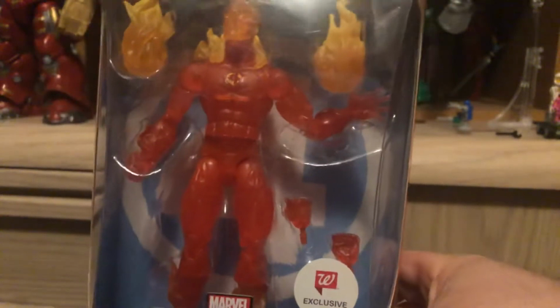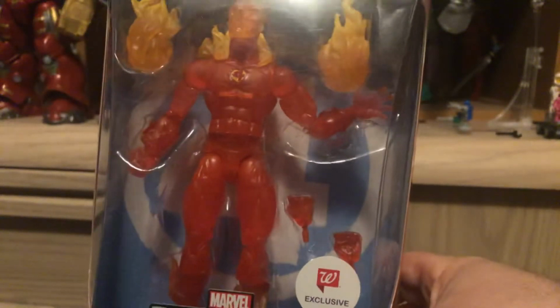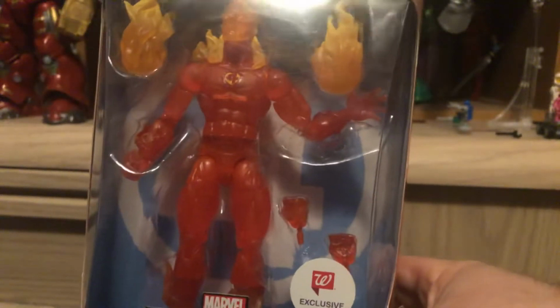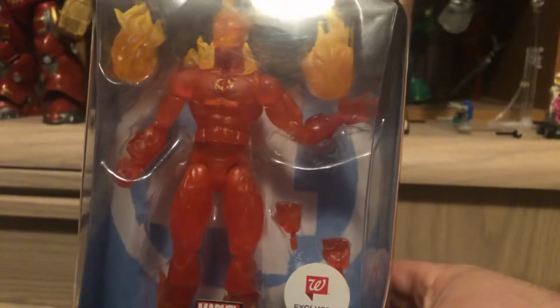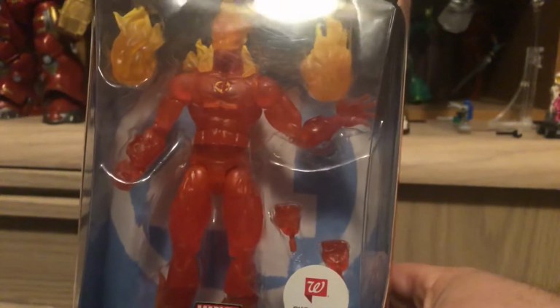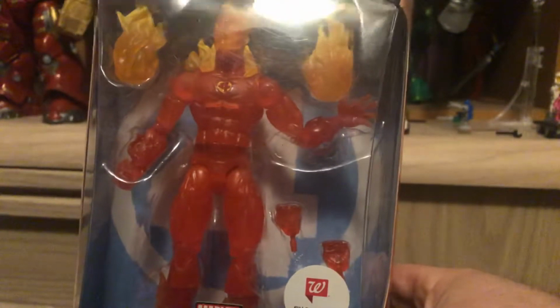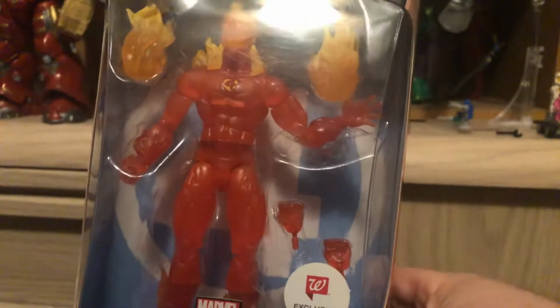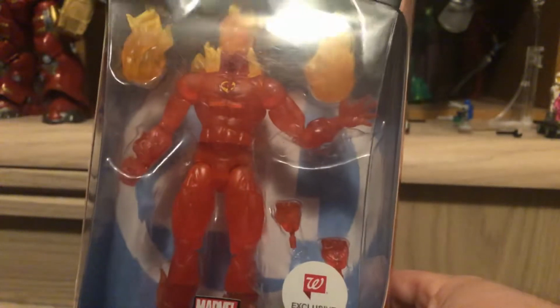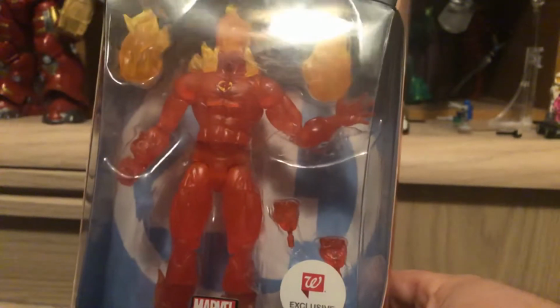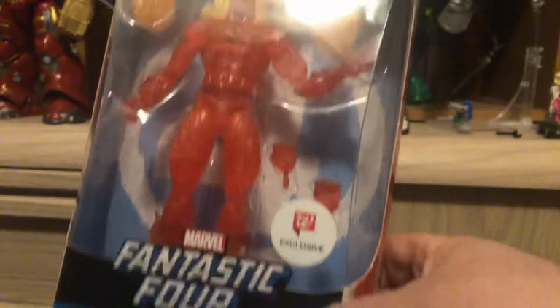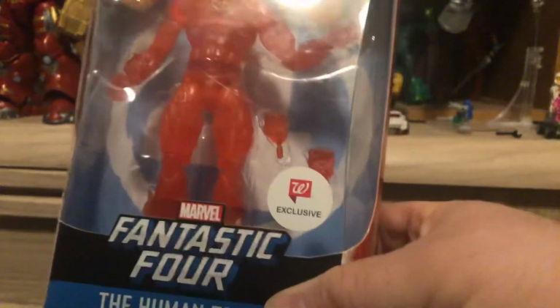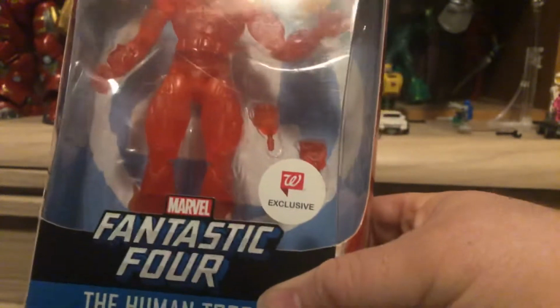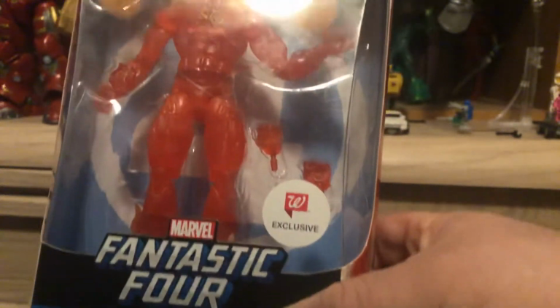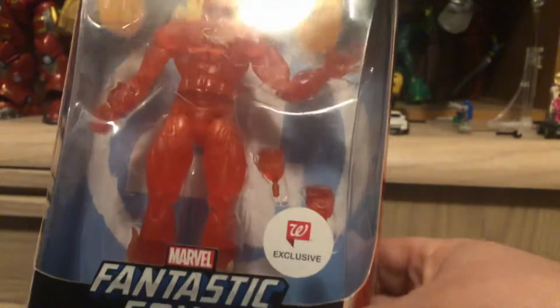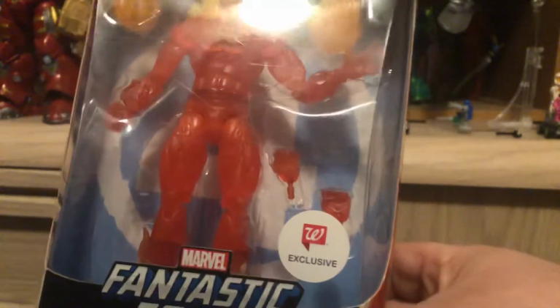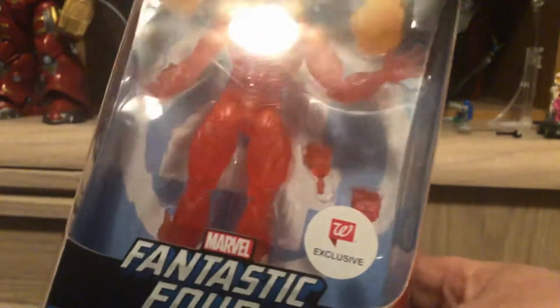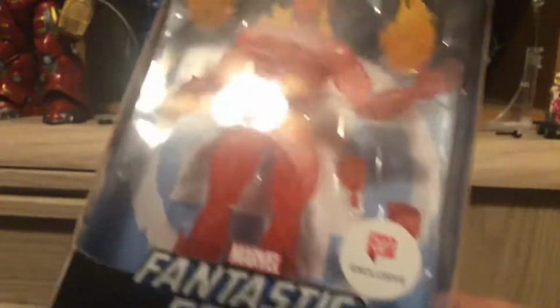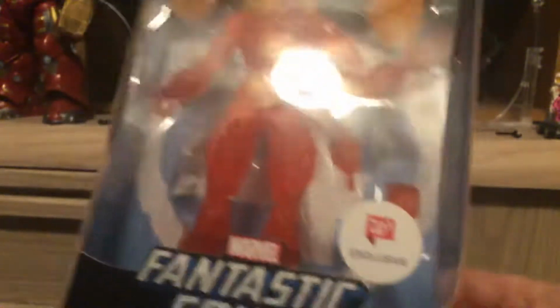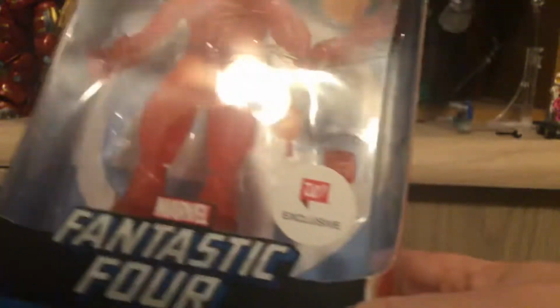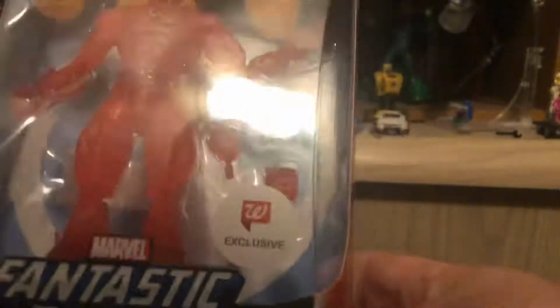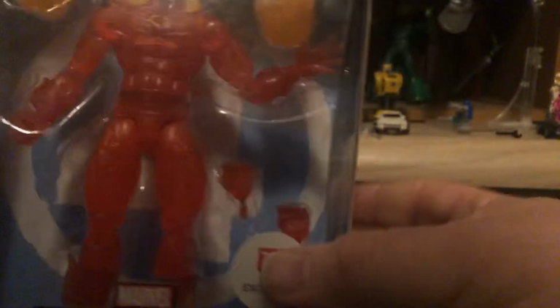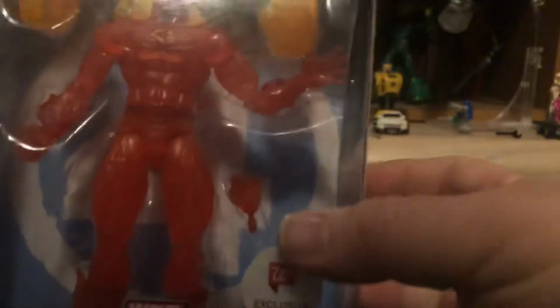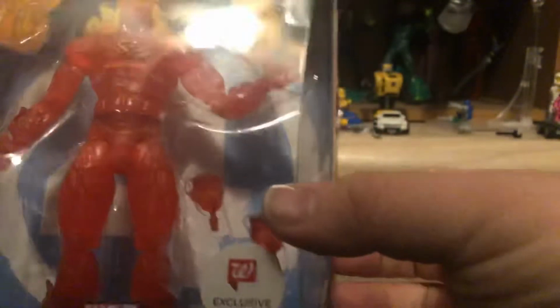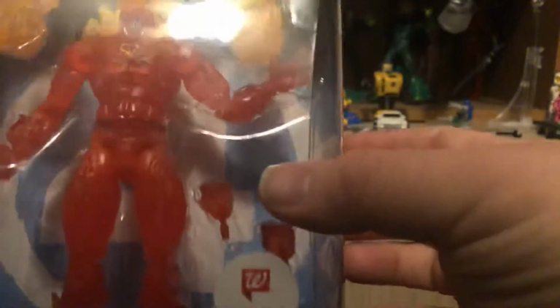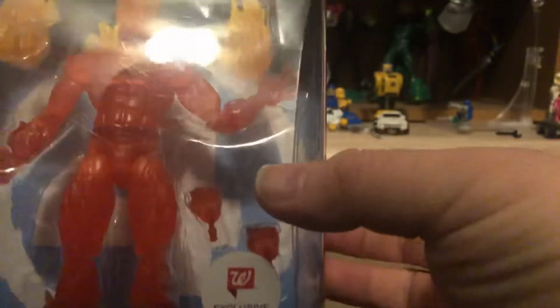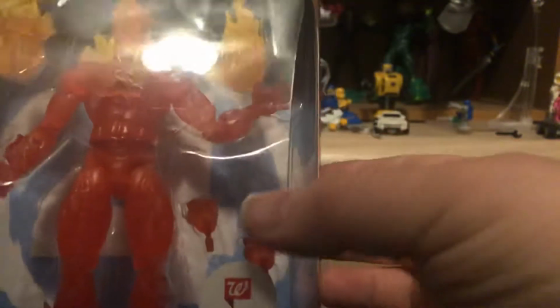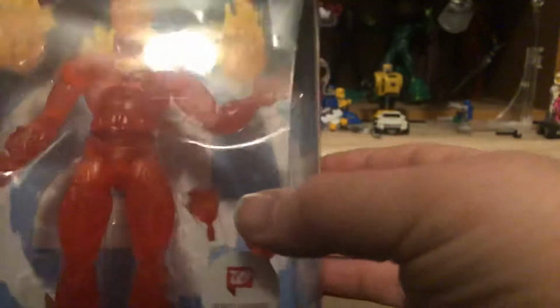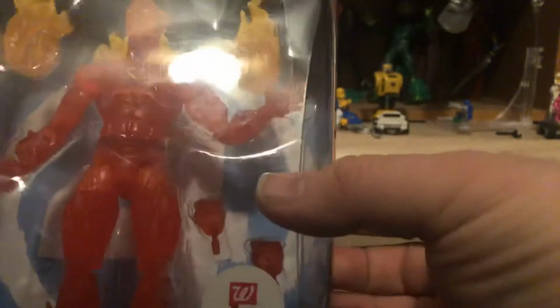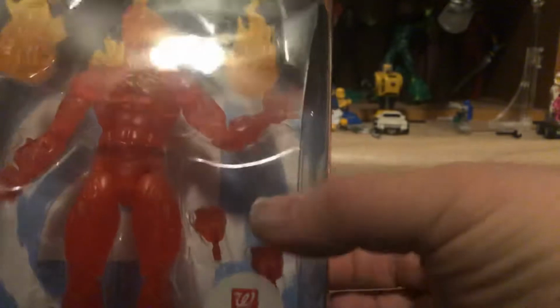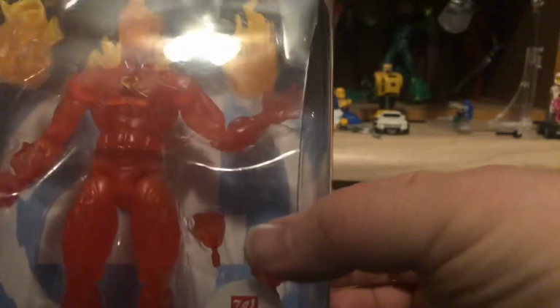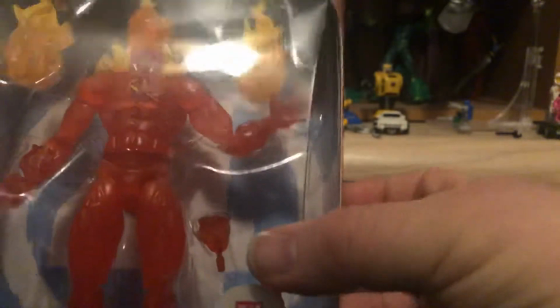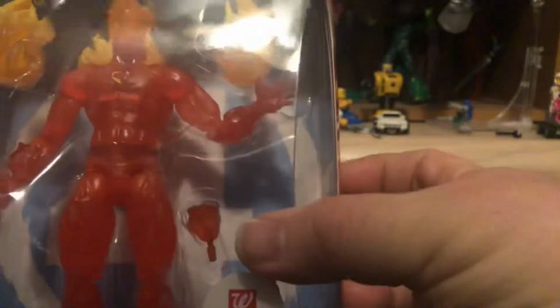All the Fantastic Four members were Walgreens exclusives, and here I'm starting off with the Human Torch.